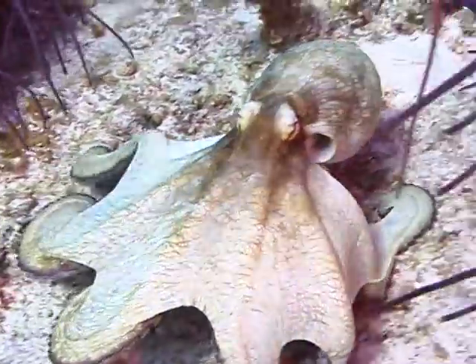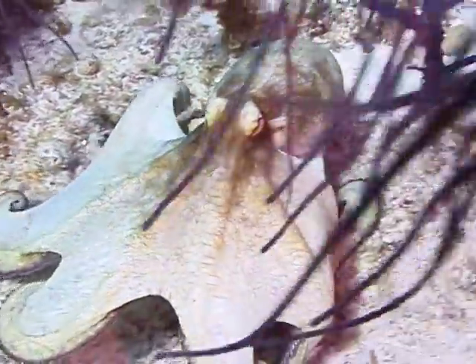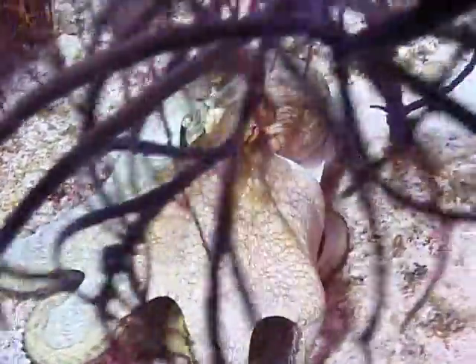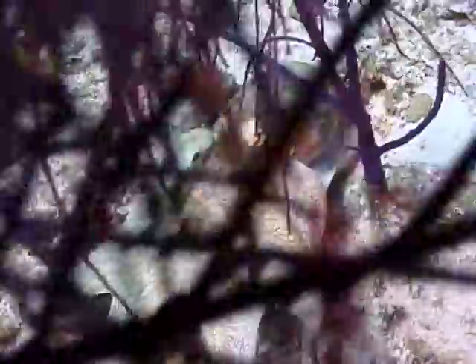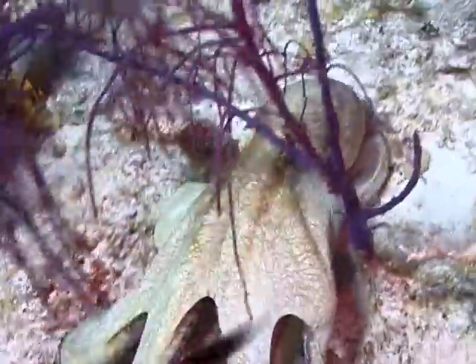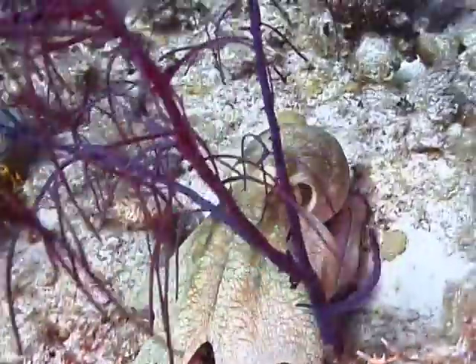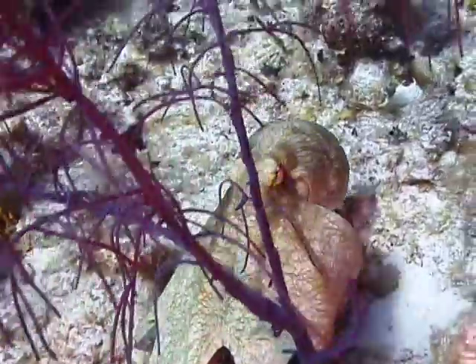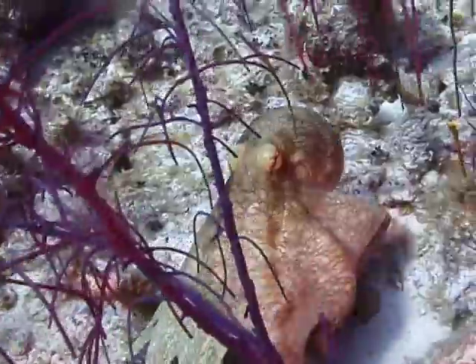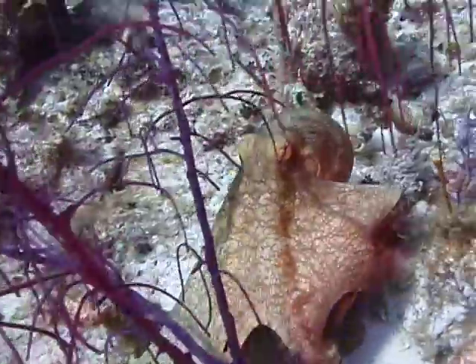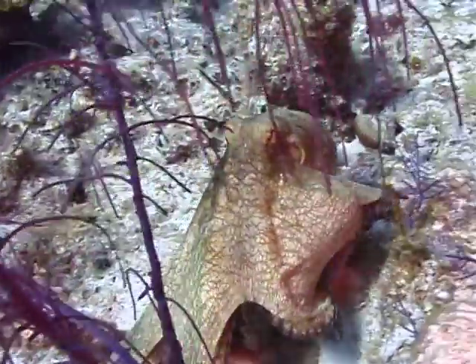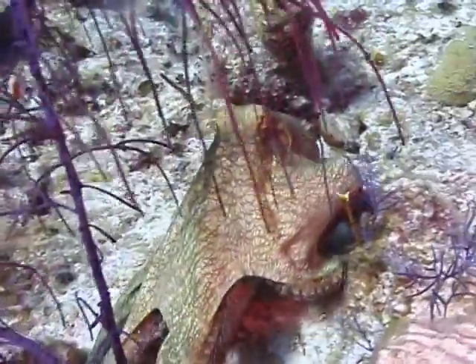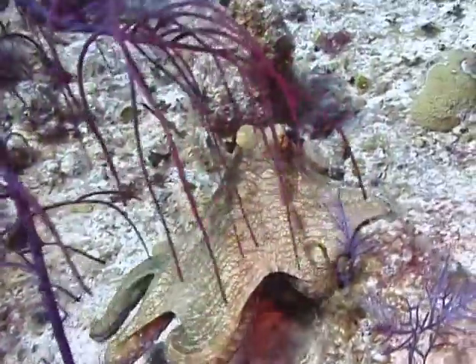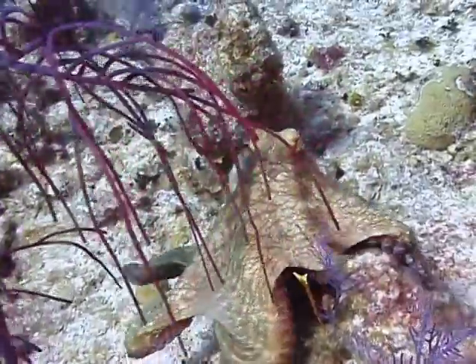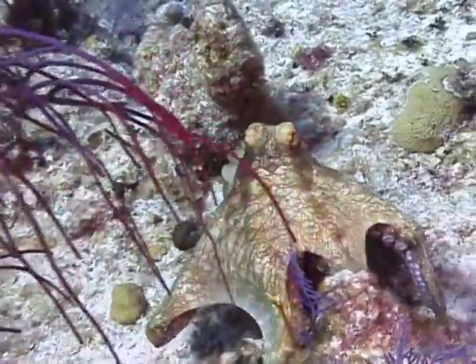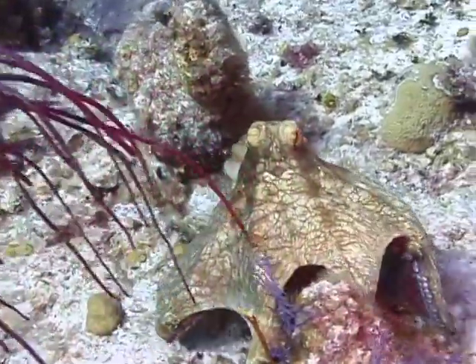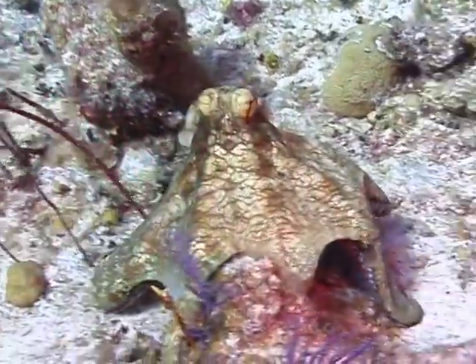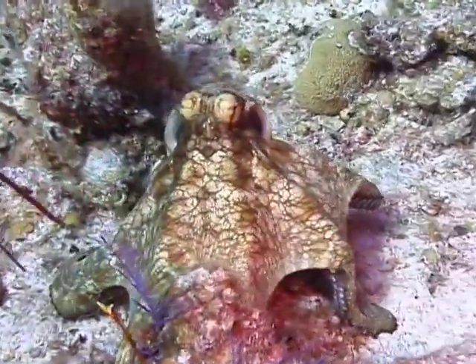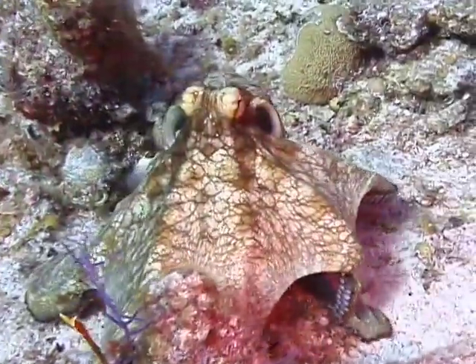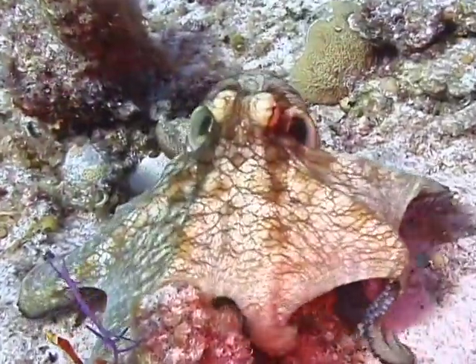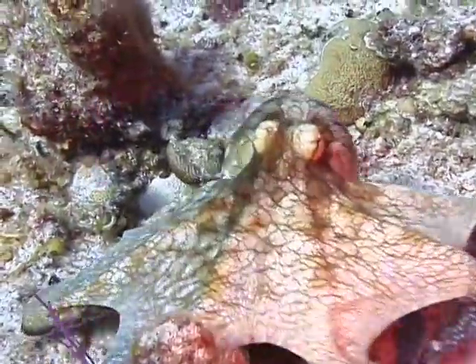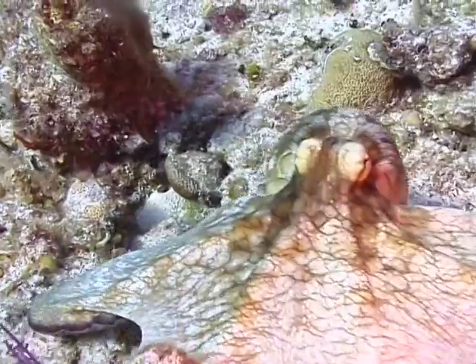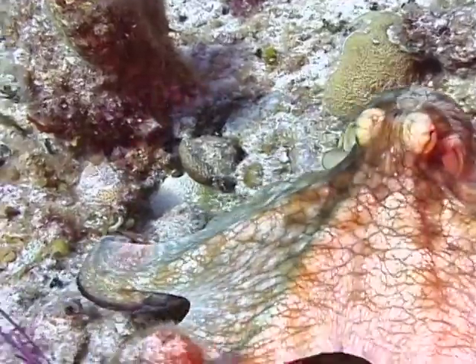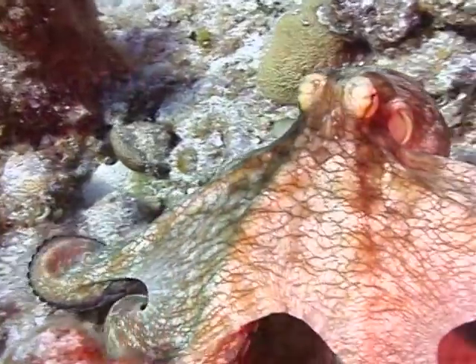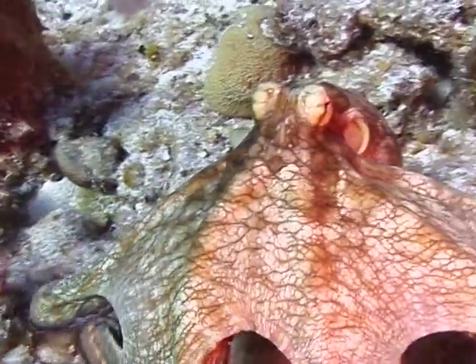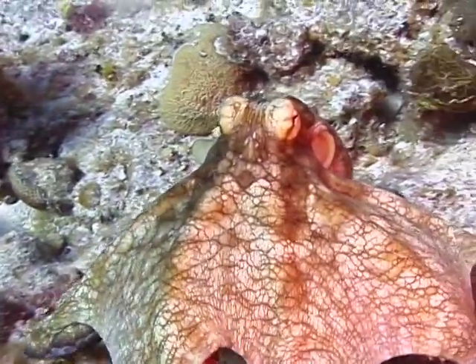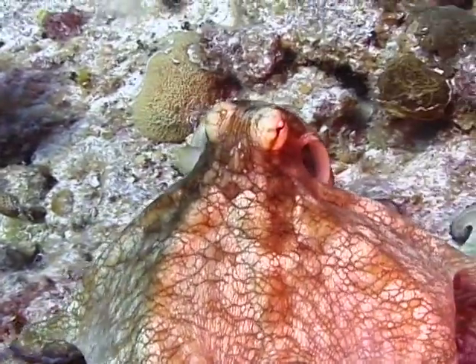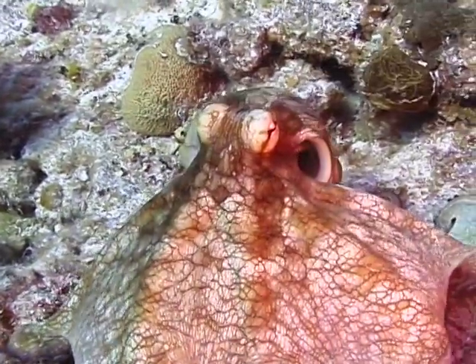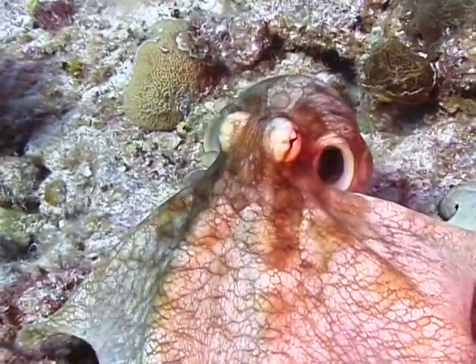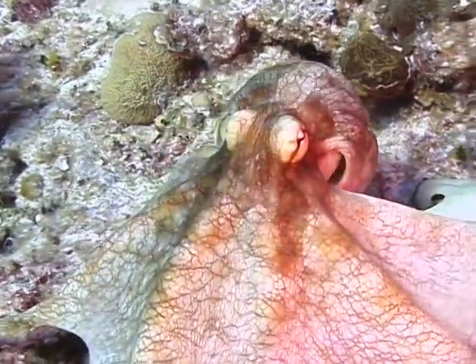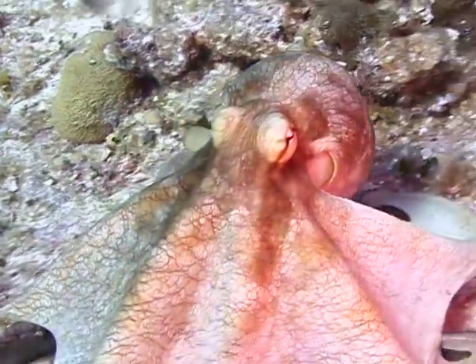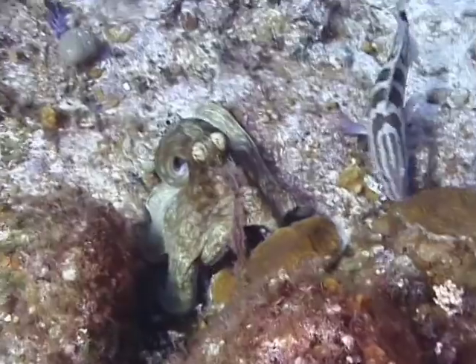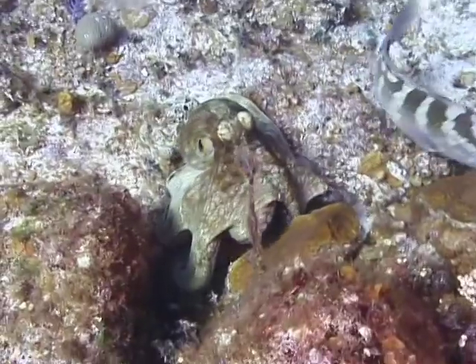The common octopus, like all octopi, lives in holes in the reef. Their home can often be identified by a pile of shells in front of the opening. These are the remnants of their feeding.